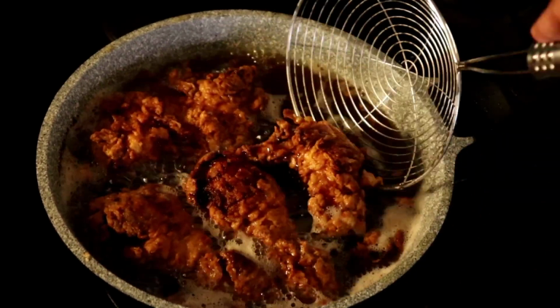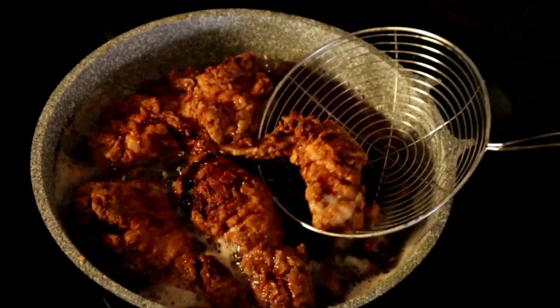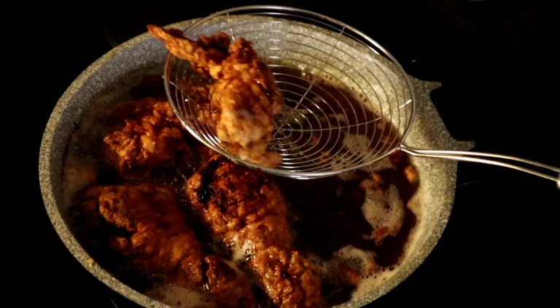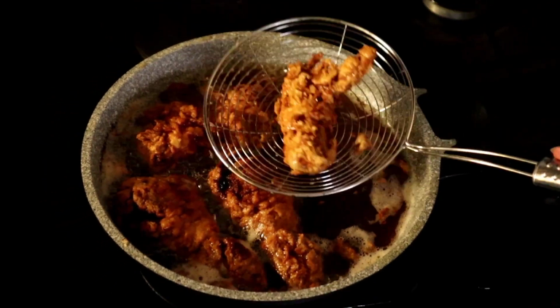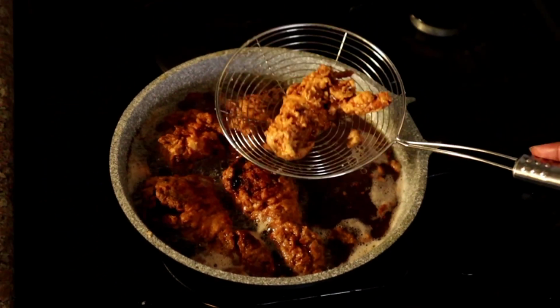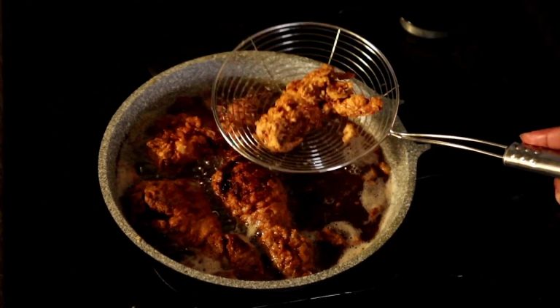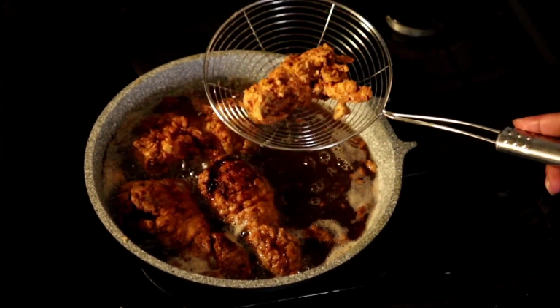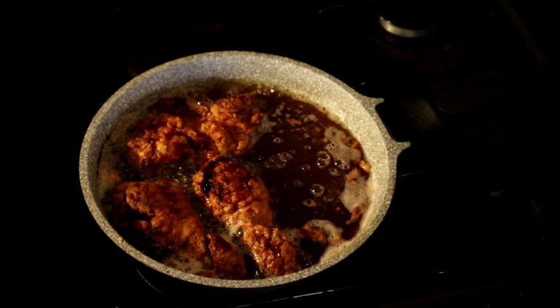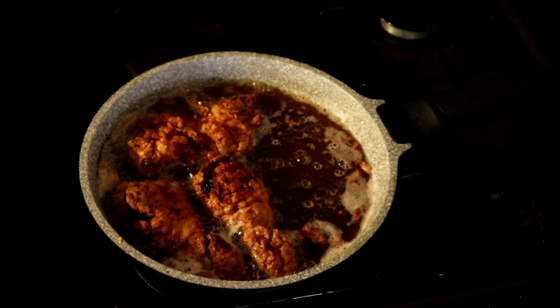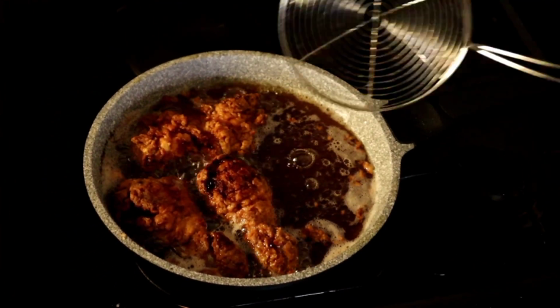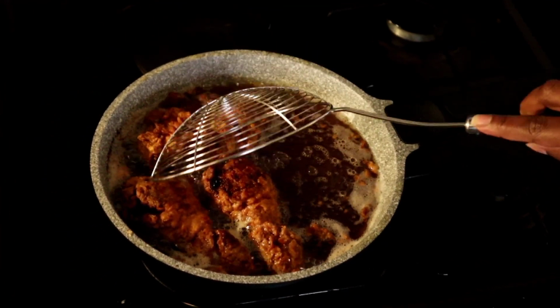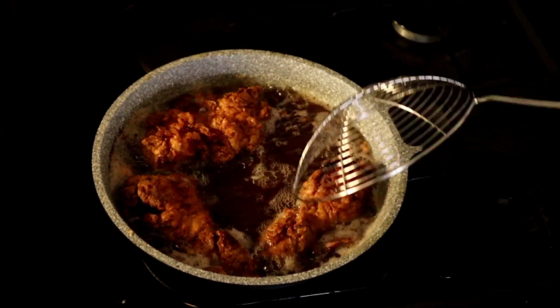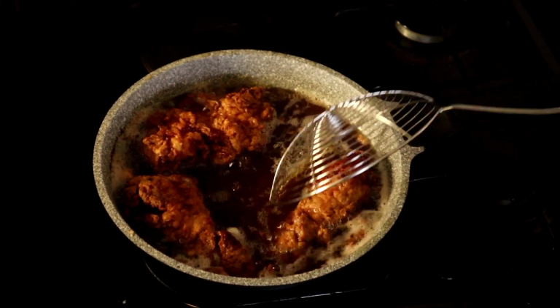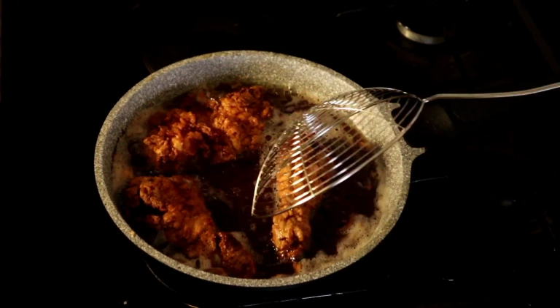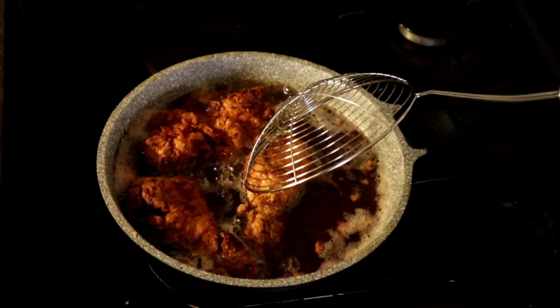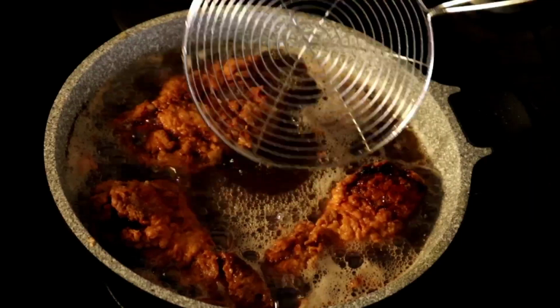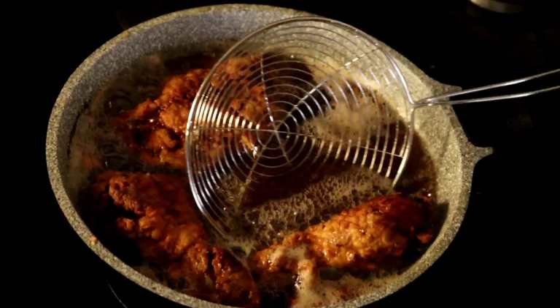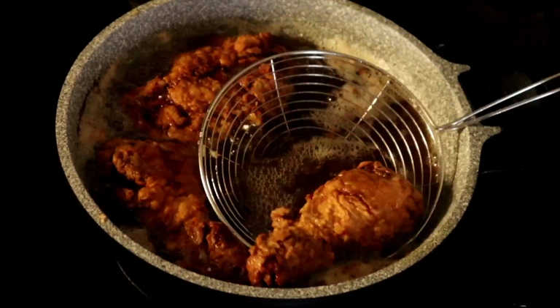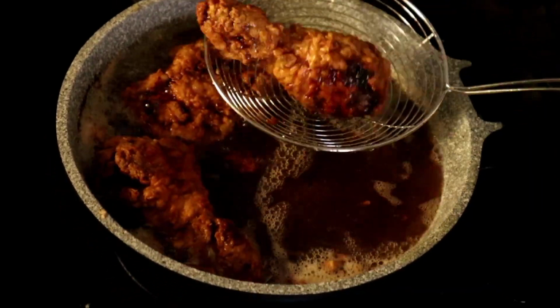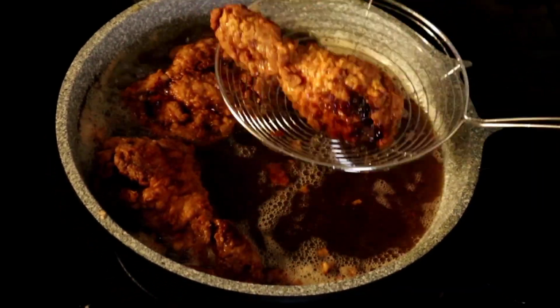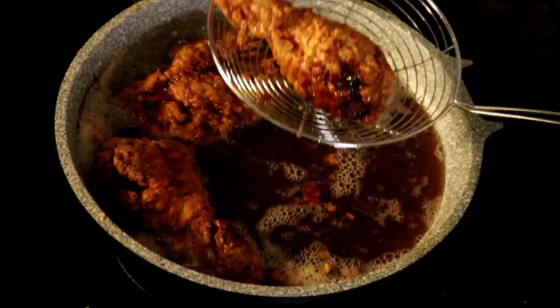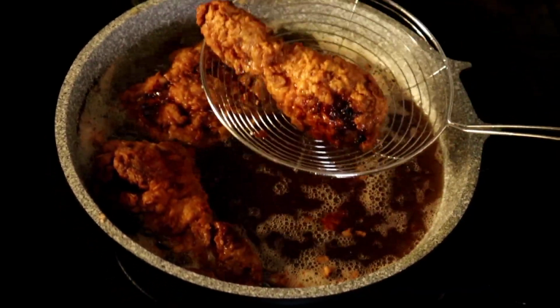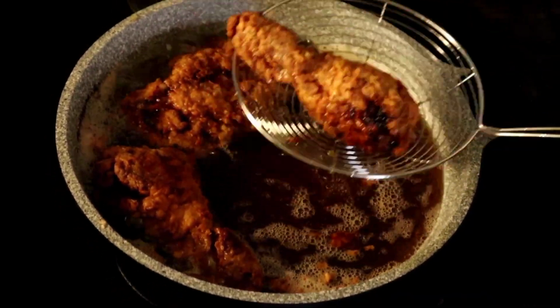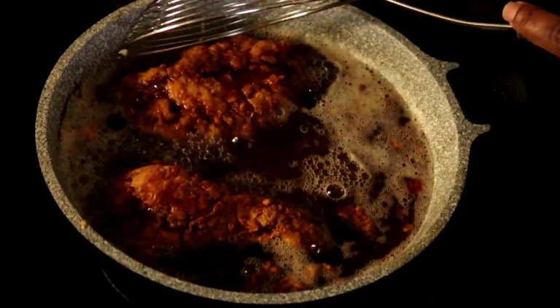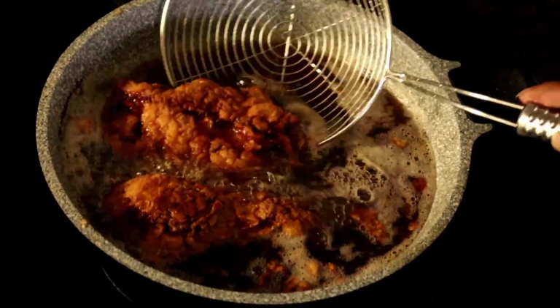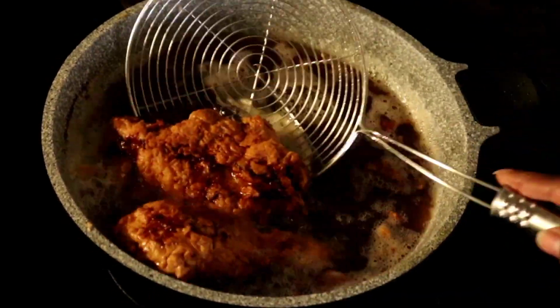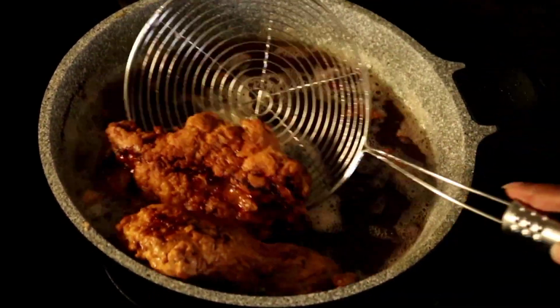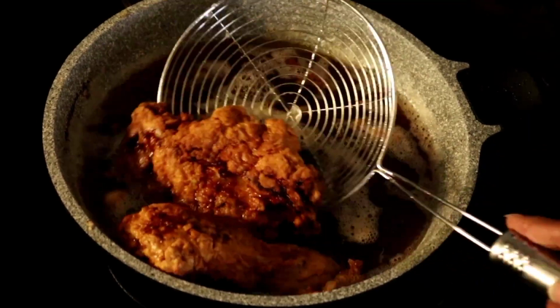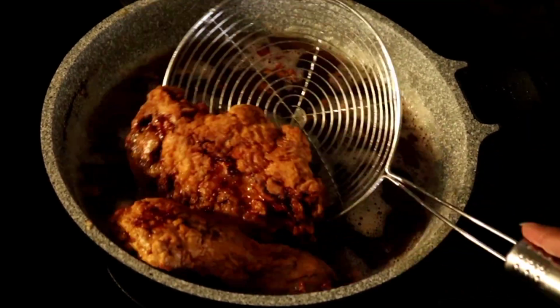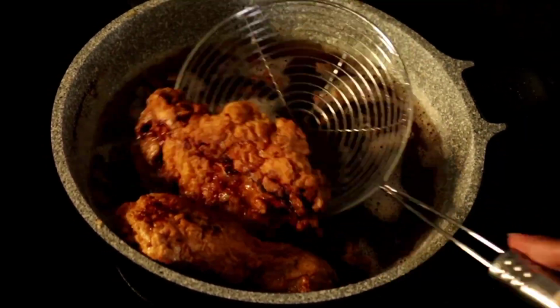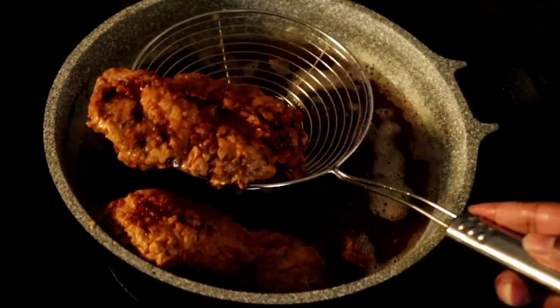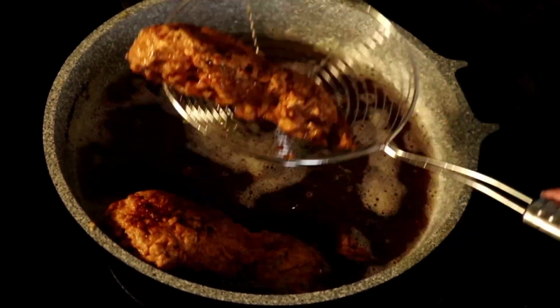Once they are golden brown, you can take them out and put them on a kitchen towel for the oil to drain as you finish cooking the other pieces. The chicken is ready — you can see how it looks.